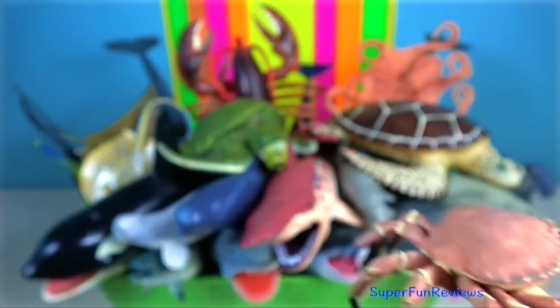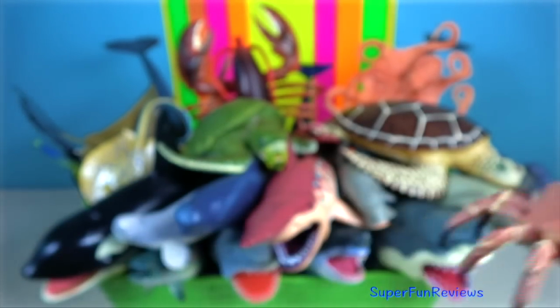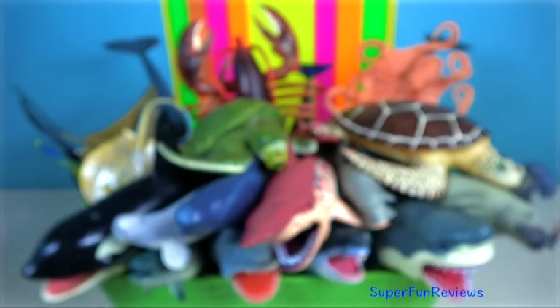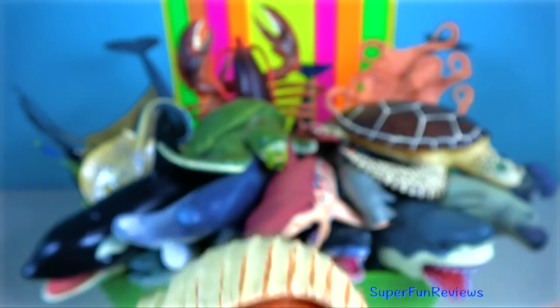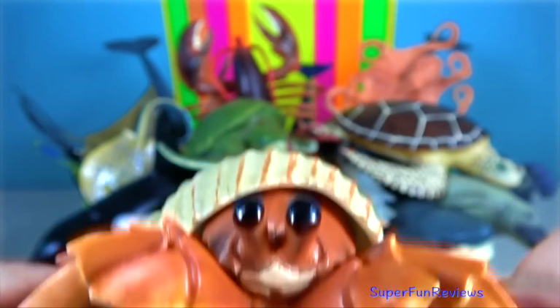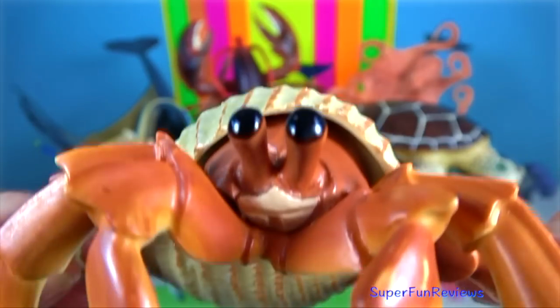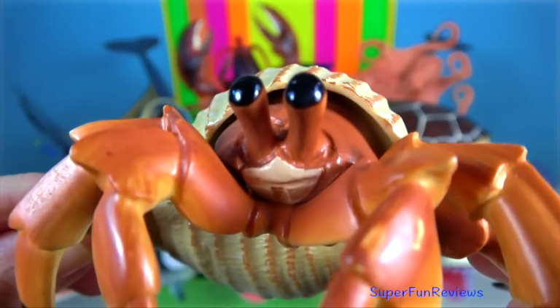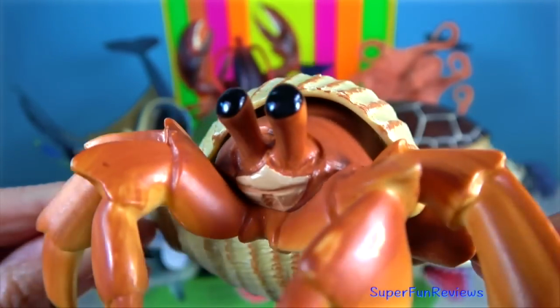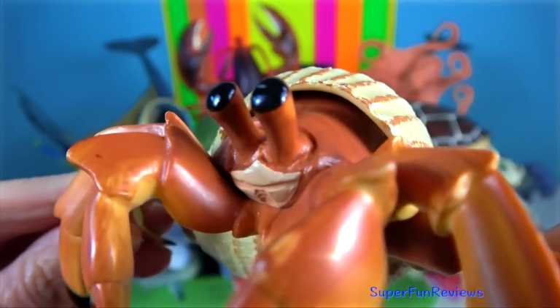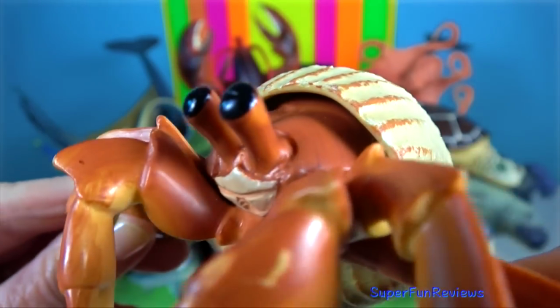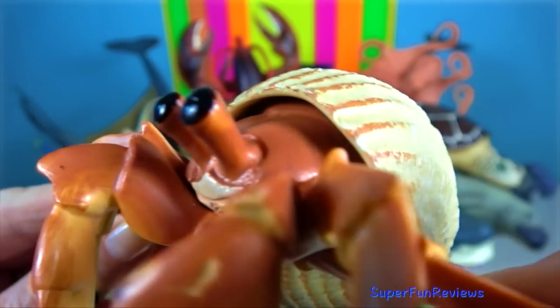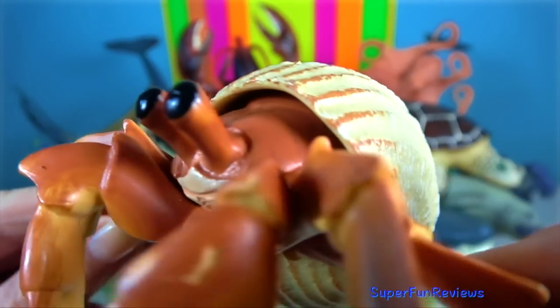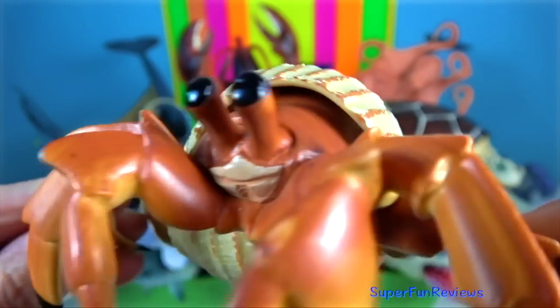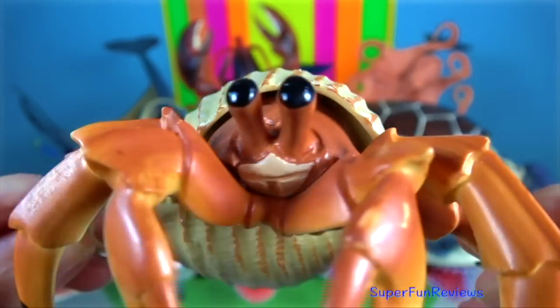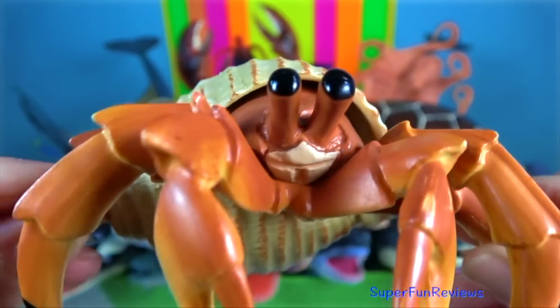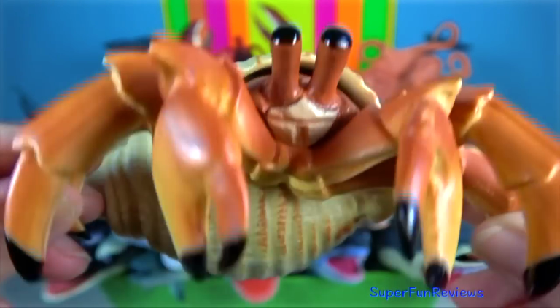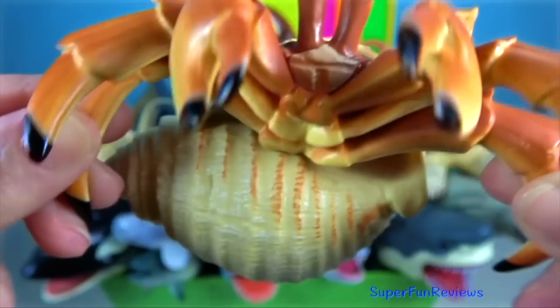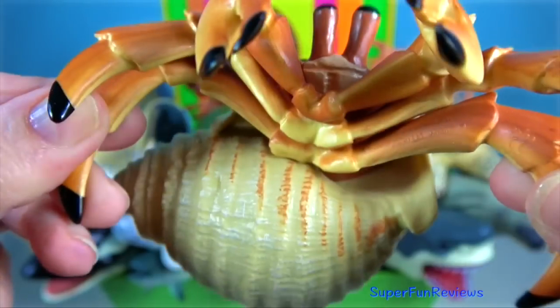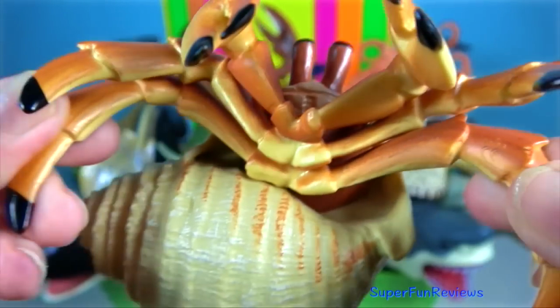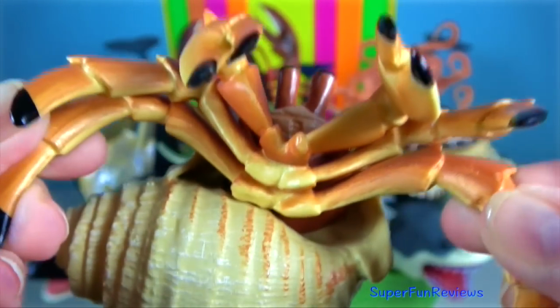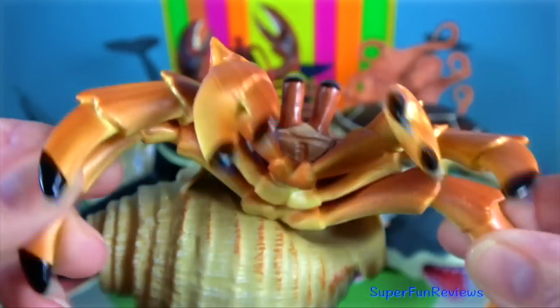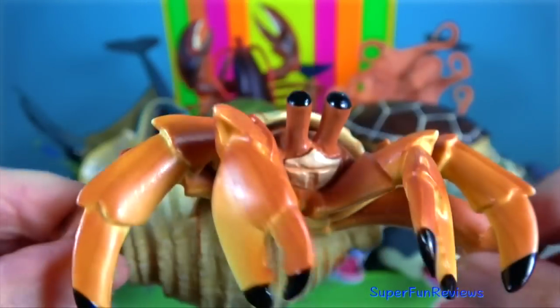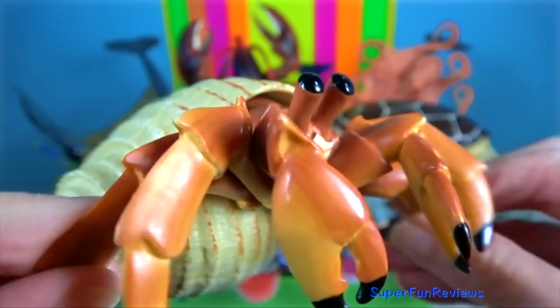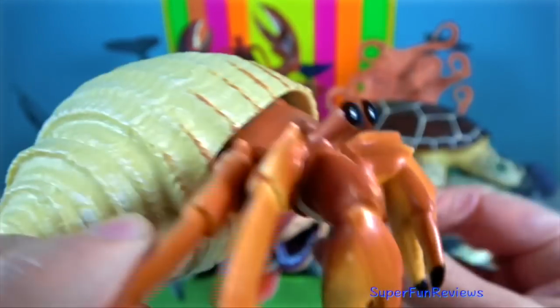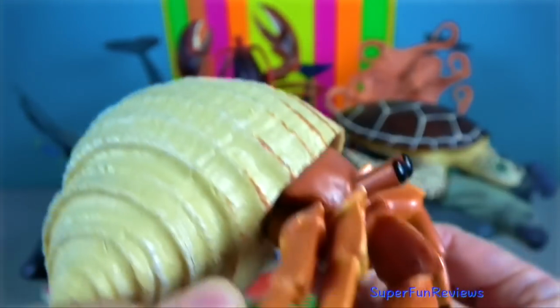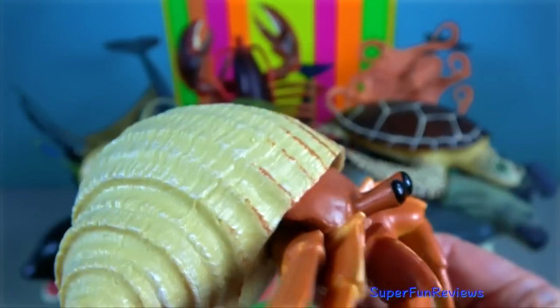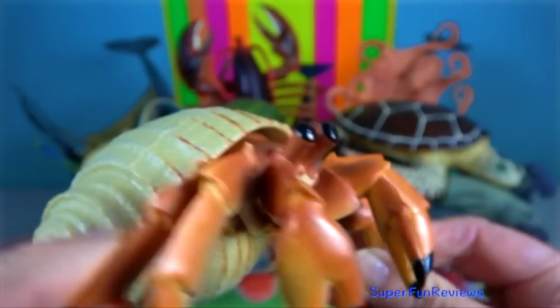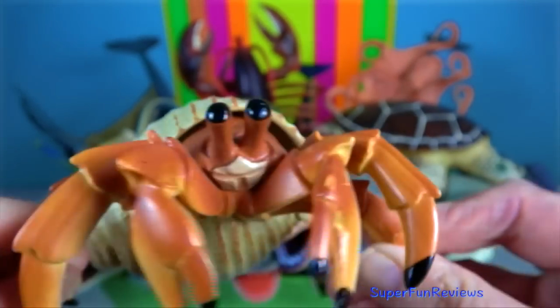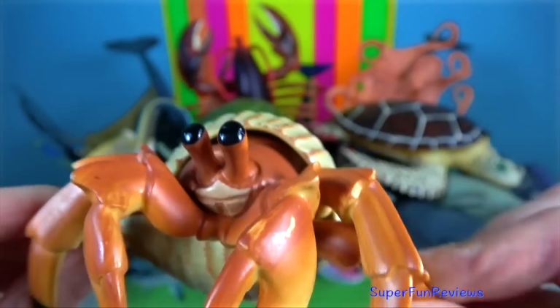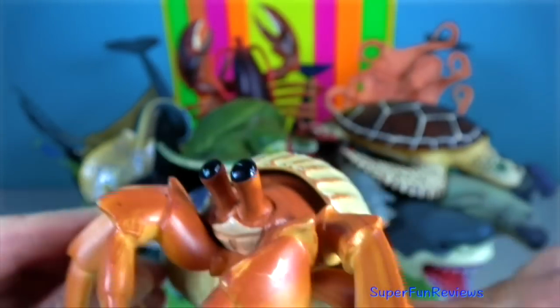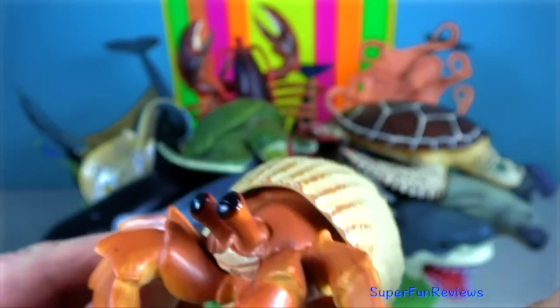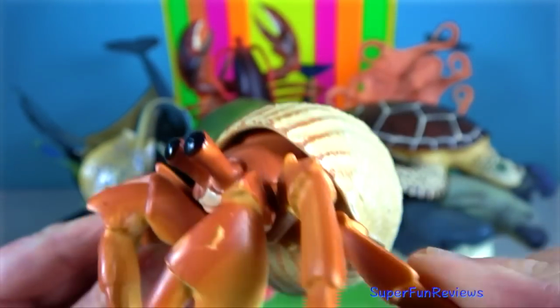Hermit crab — they have adapted to occupy empty scavenged mollusk shells to protect their fragile exoskeletons.